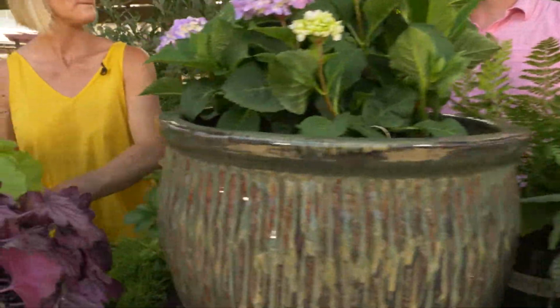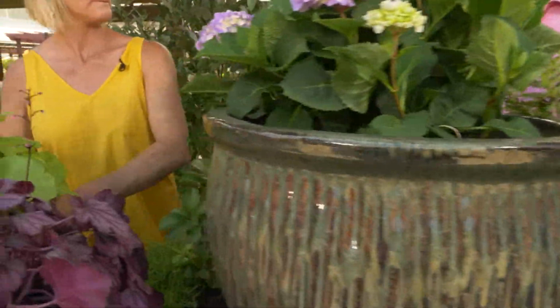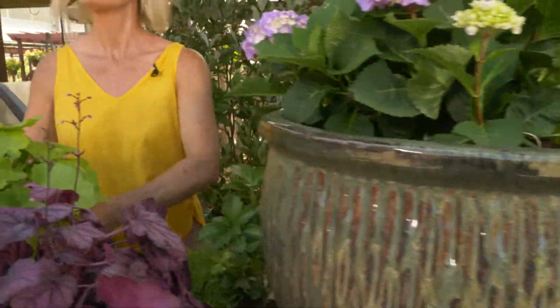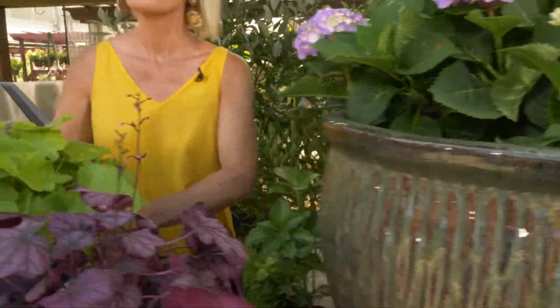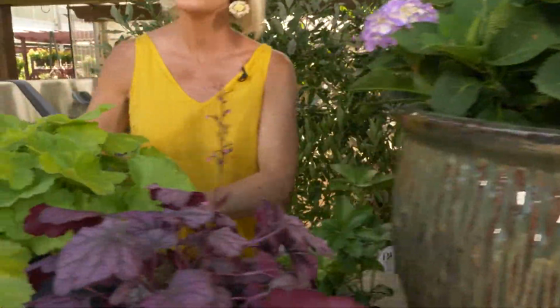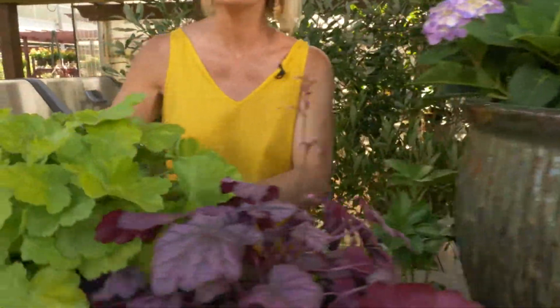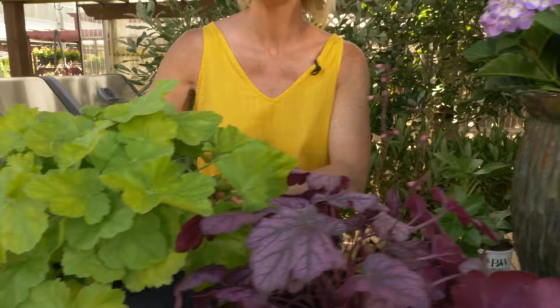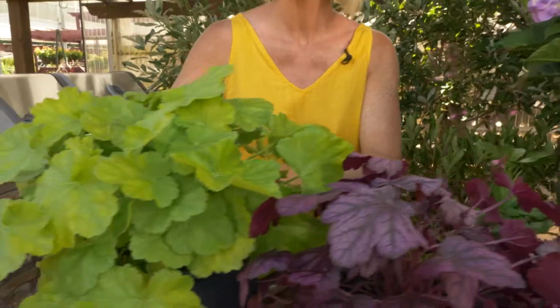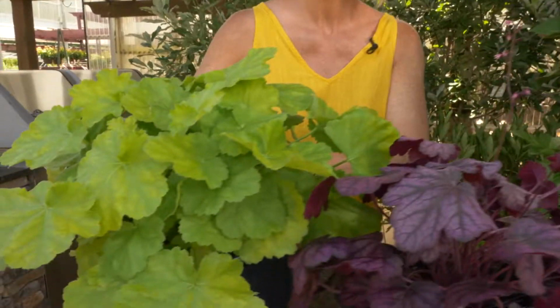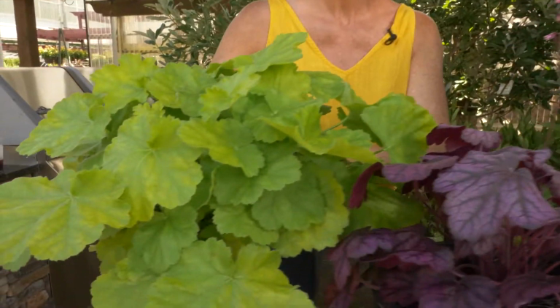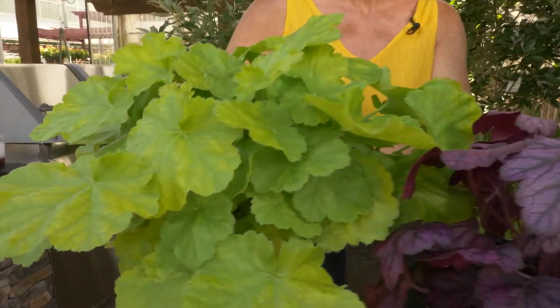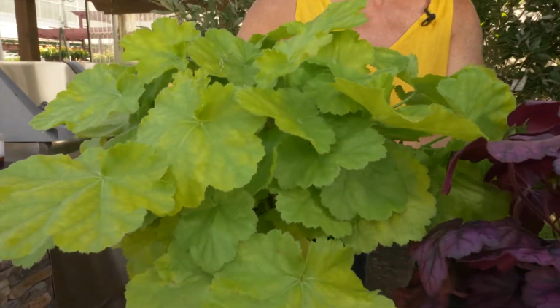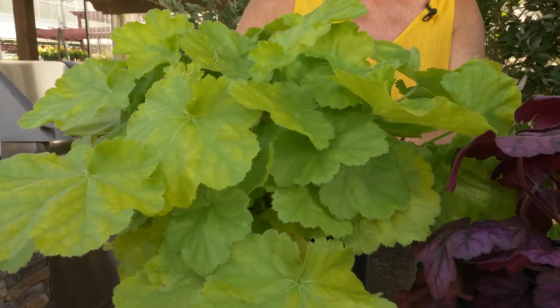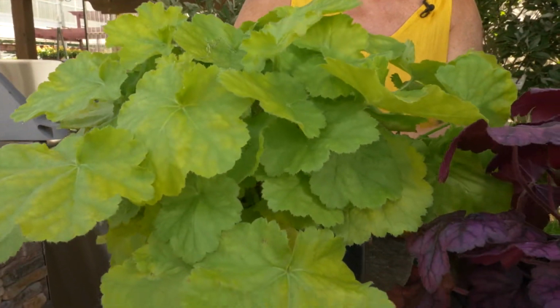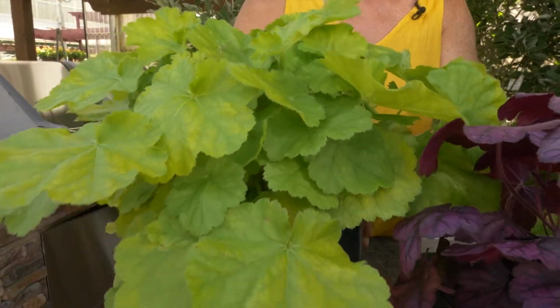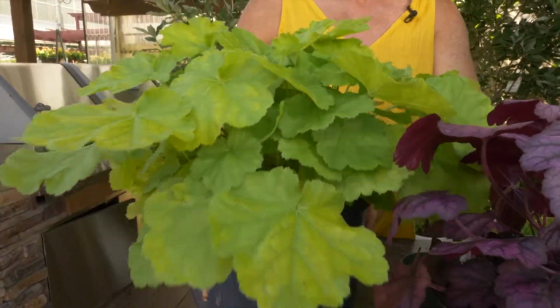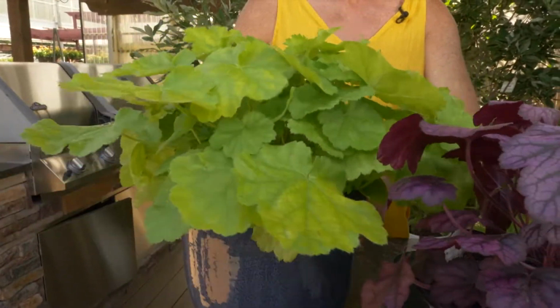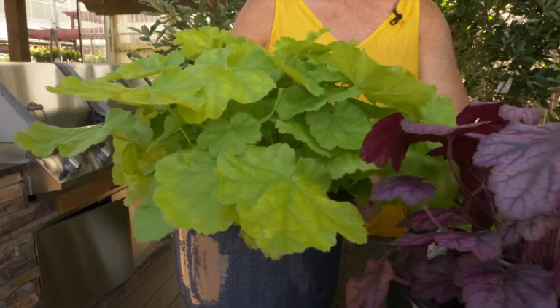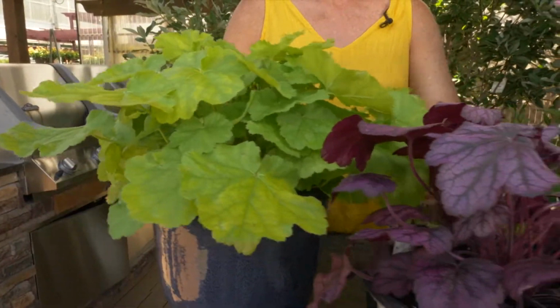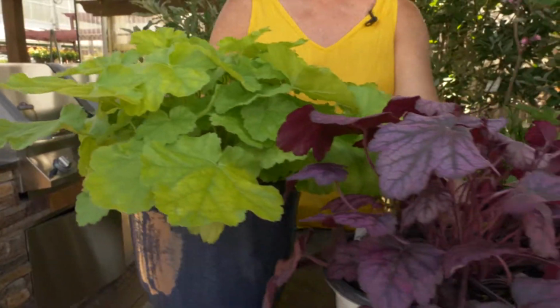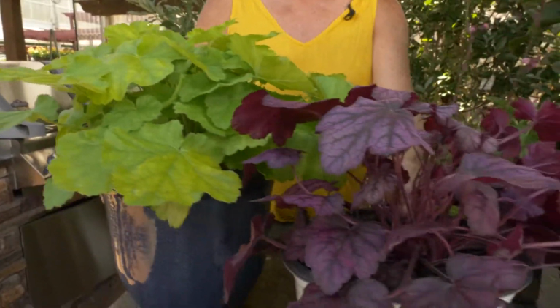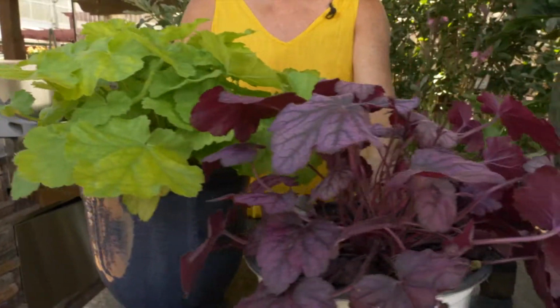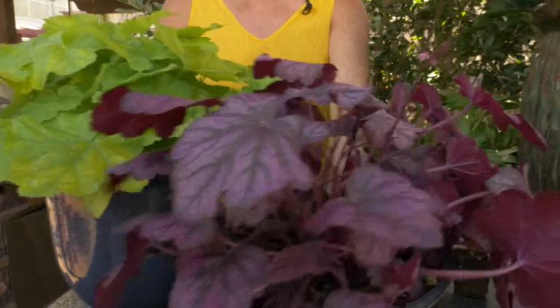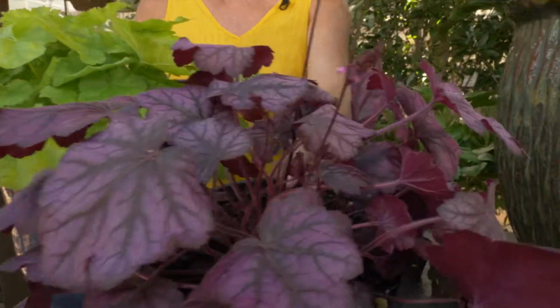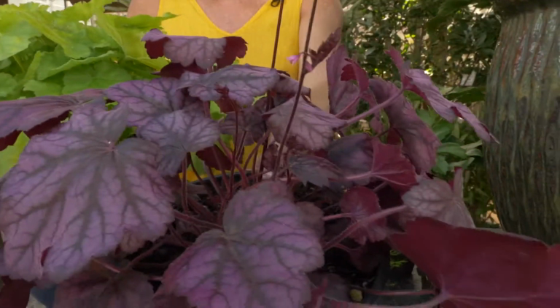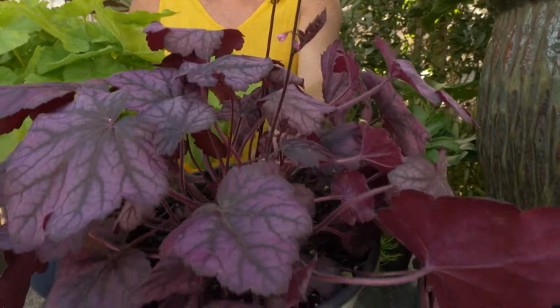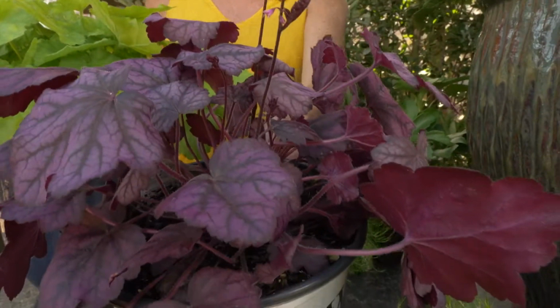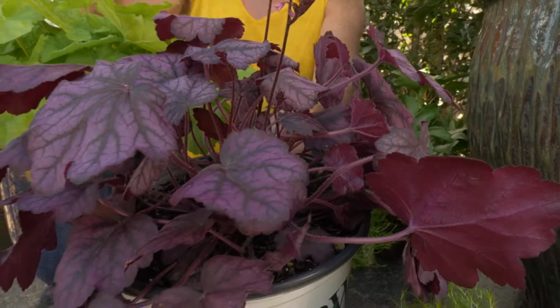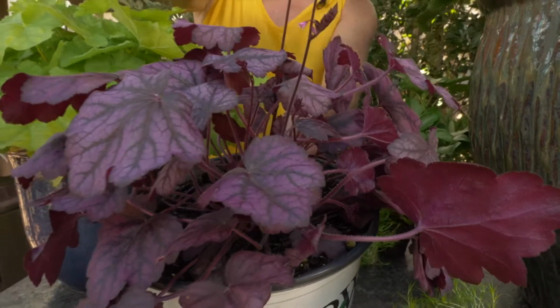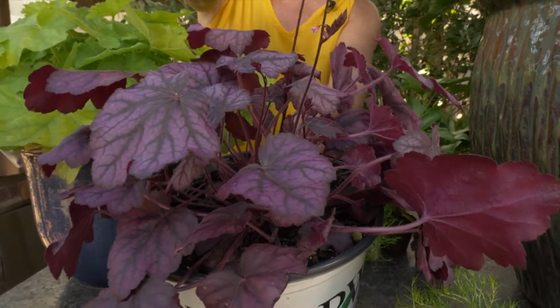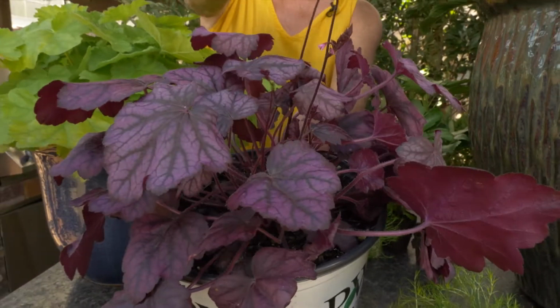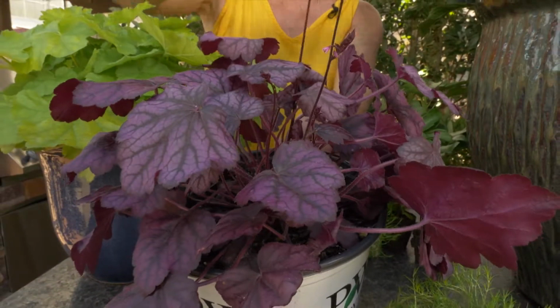You got some really cool coral bells — there's the lighter color foliage, and then also that dark color foliage, and there's a little flower up here too.